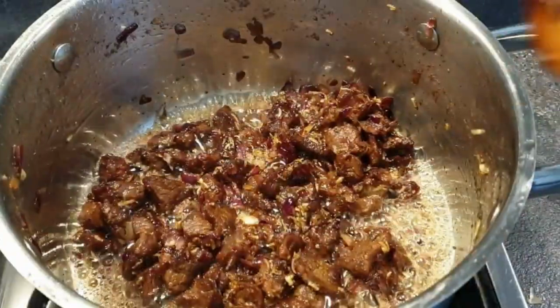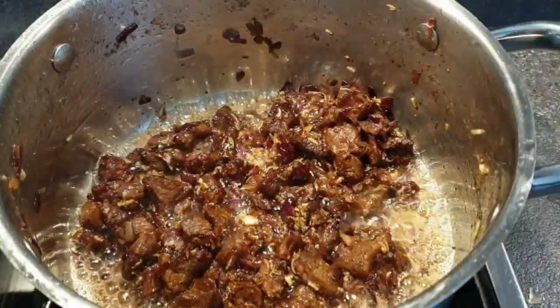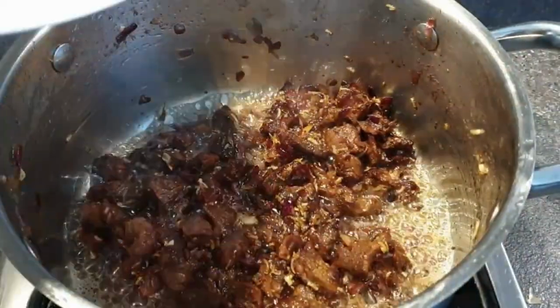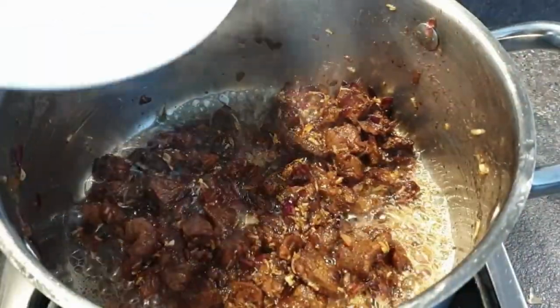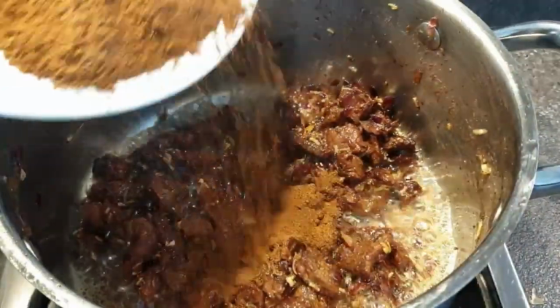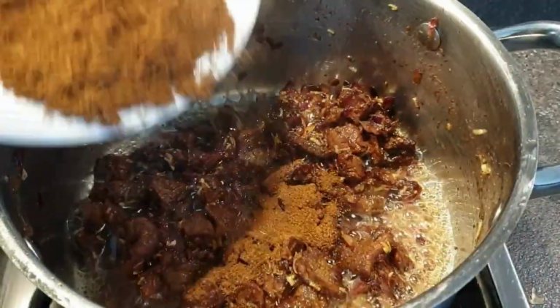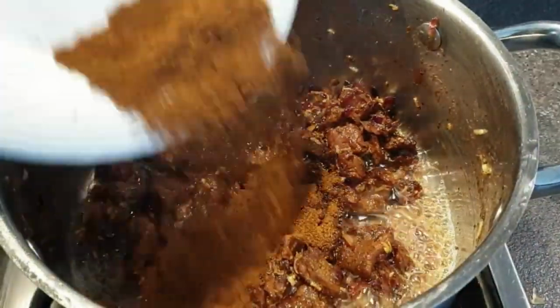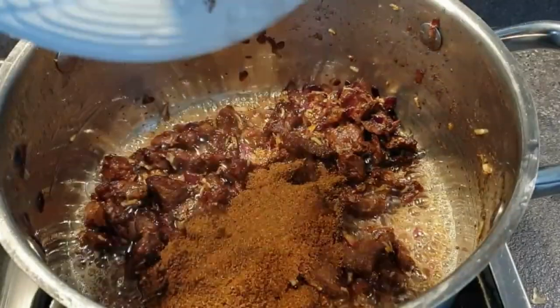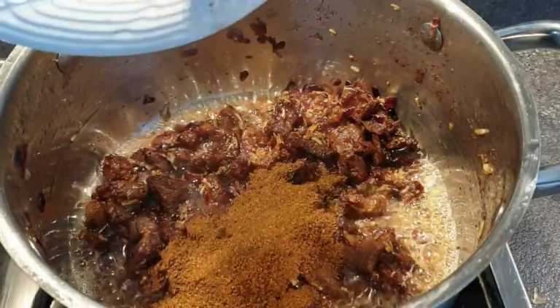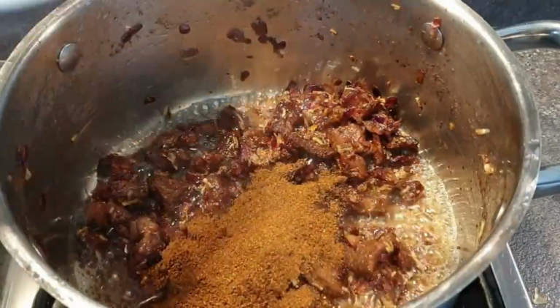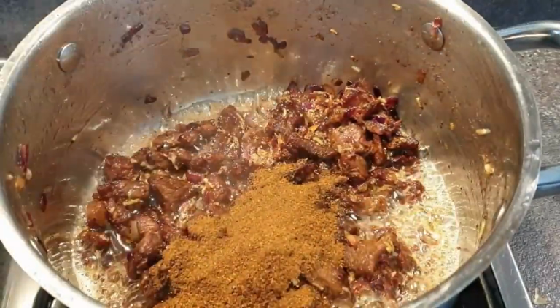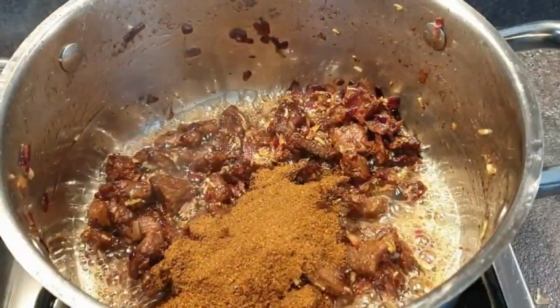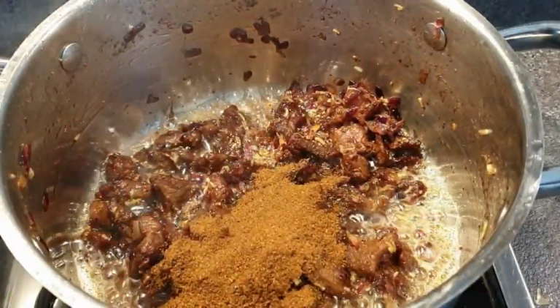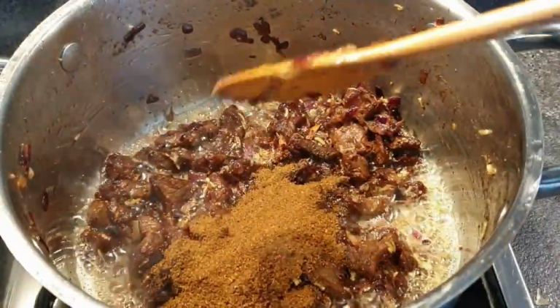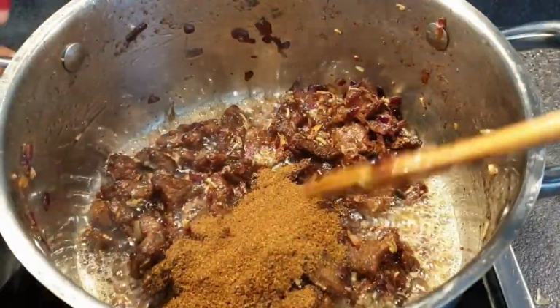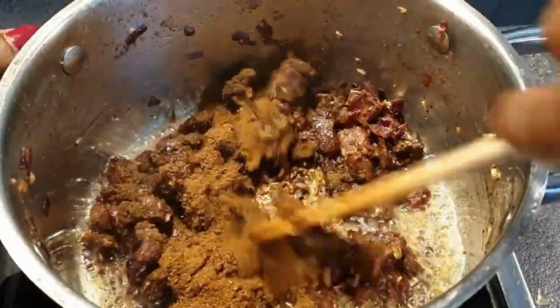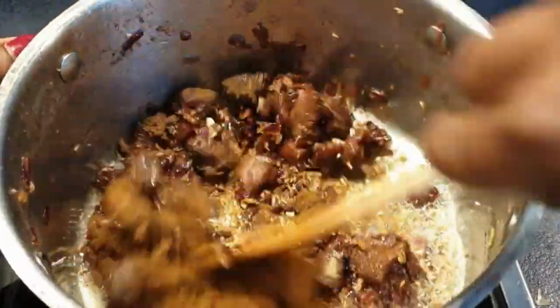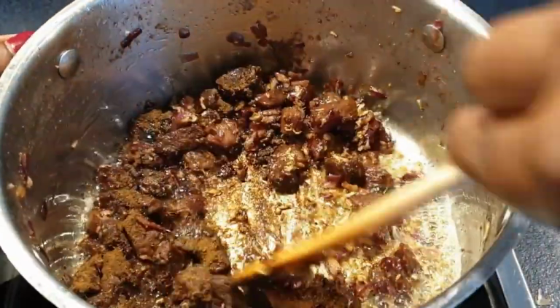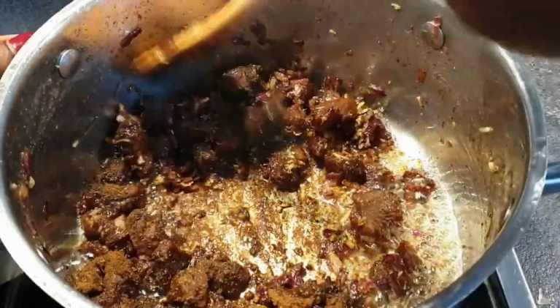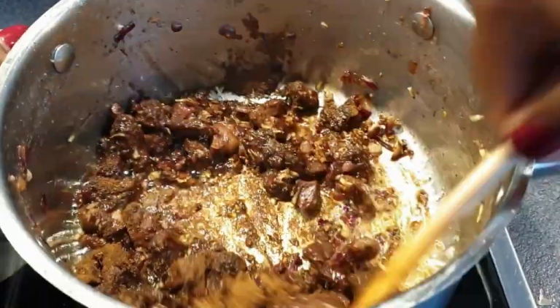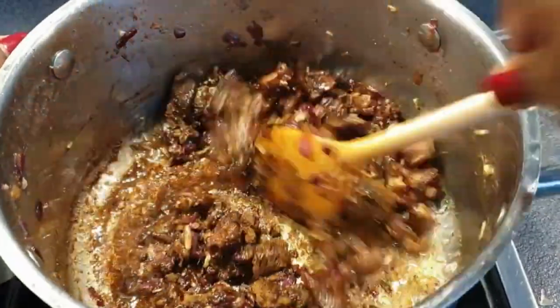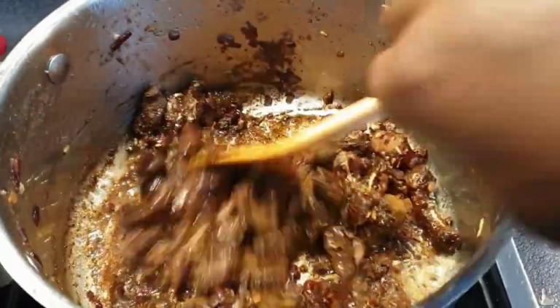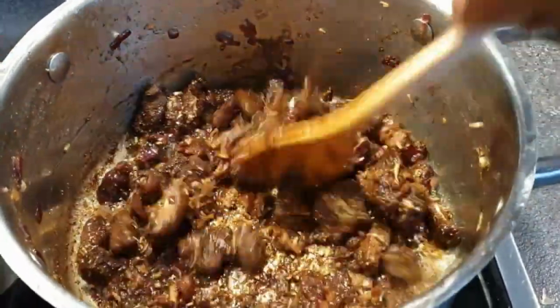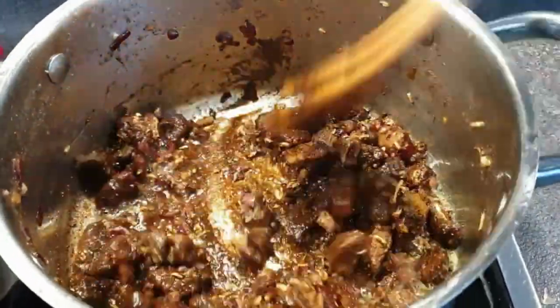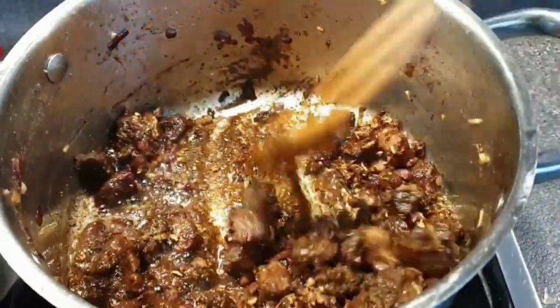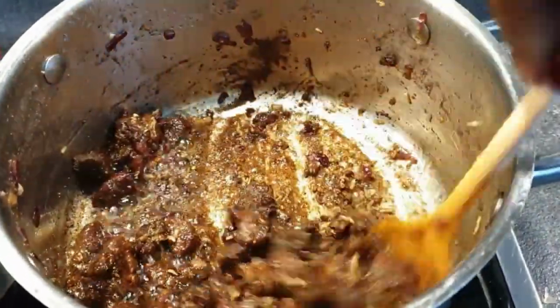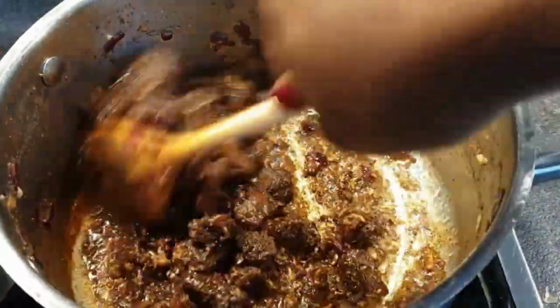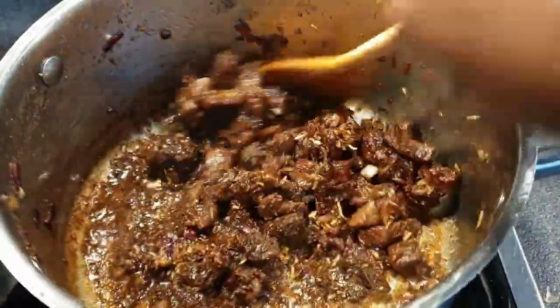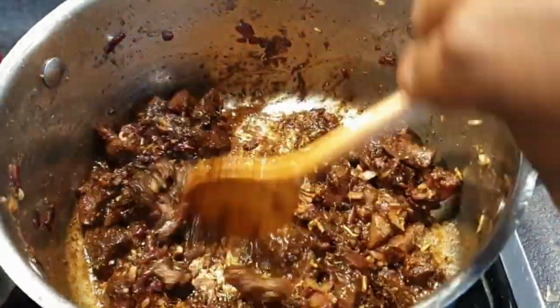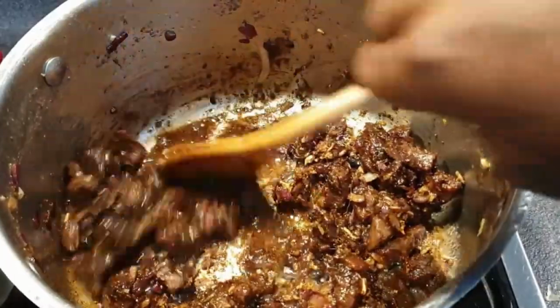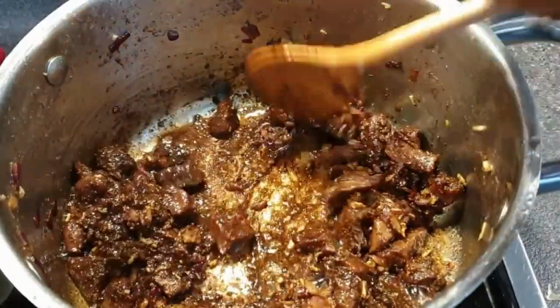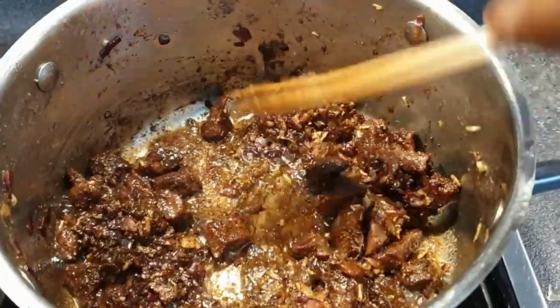Now I'm going to add in the pilau masala. Stir it for about a minute or two, let it cook, and let the beef soak in the flavor from the pilau masala. Remember, what you are going for is building the flavors step by step — all these steps are very important.